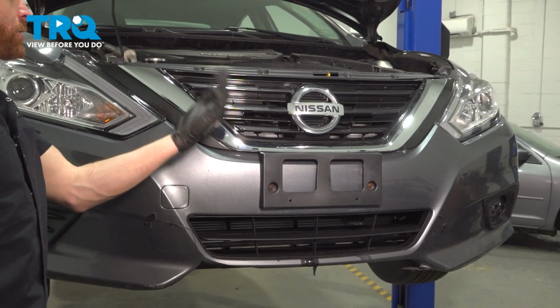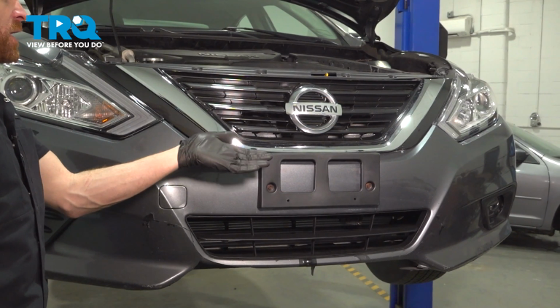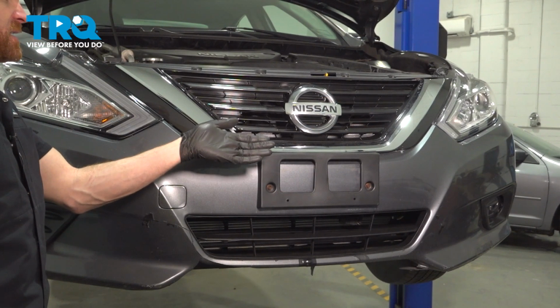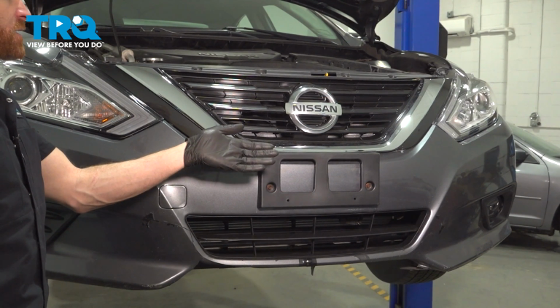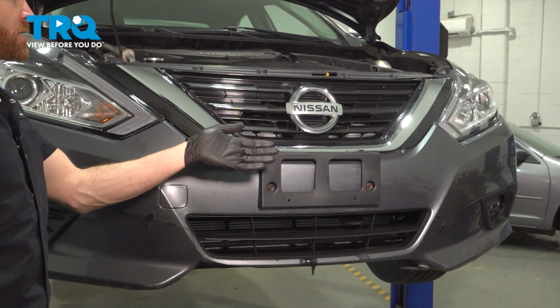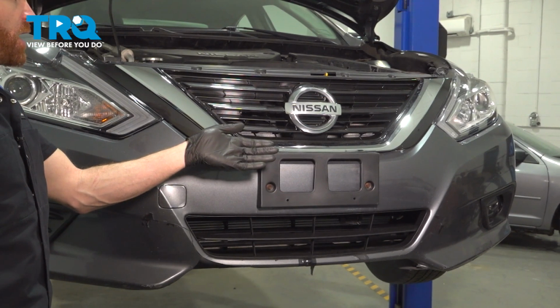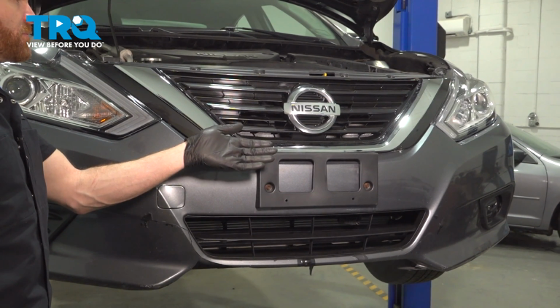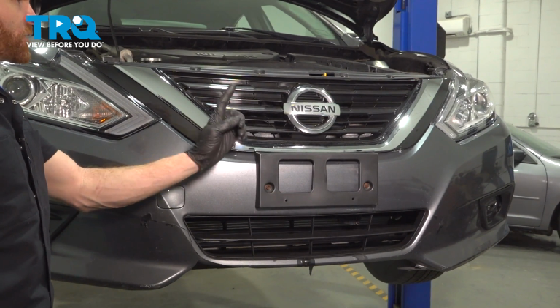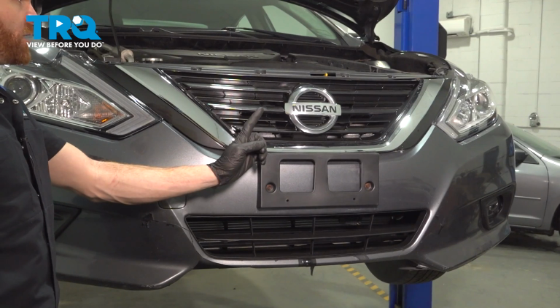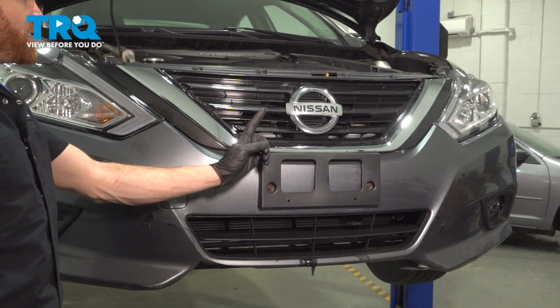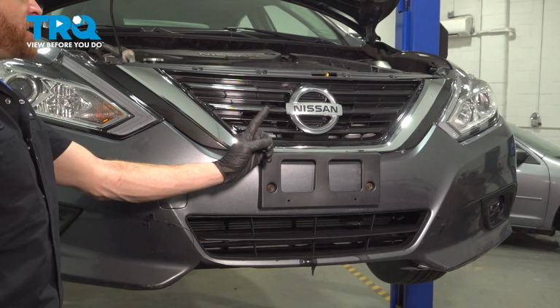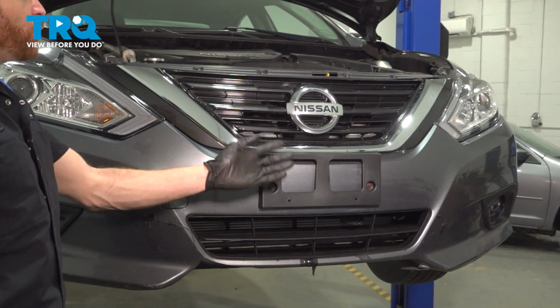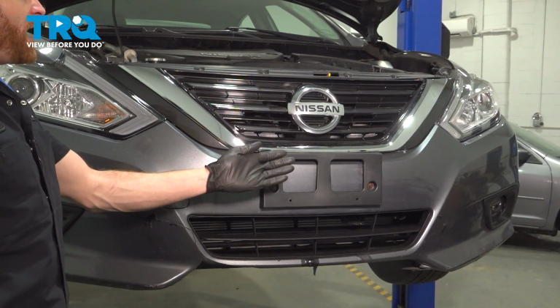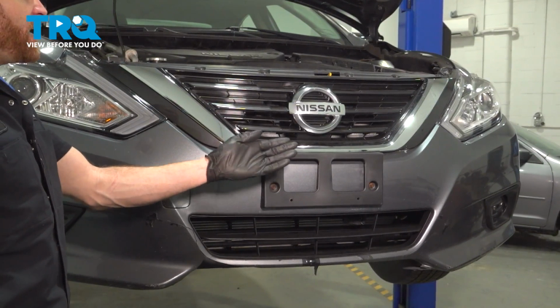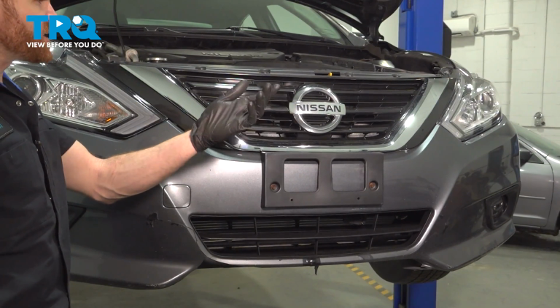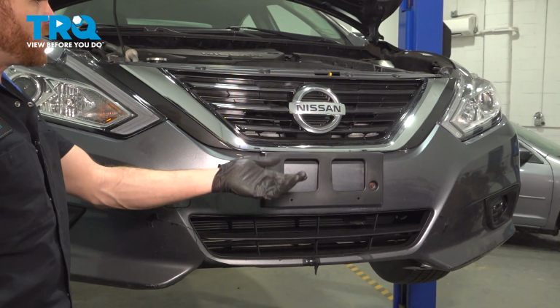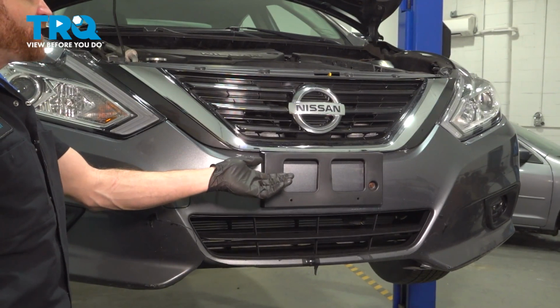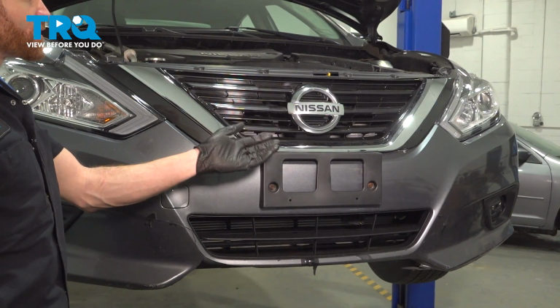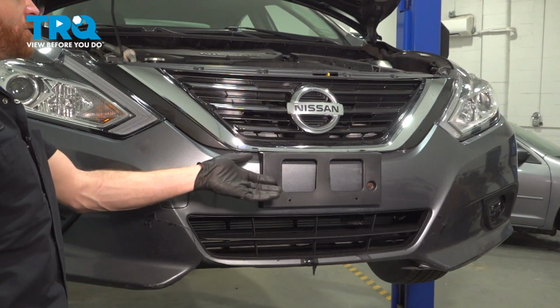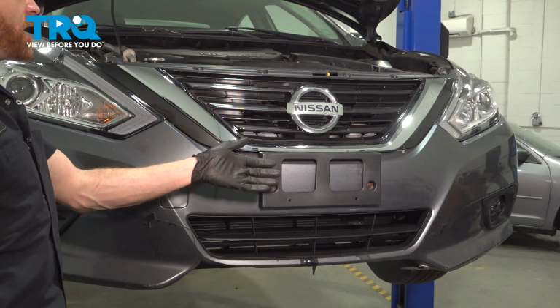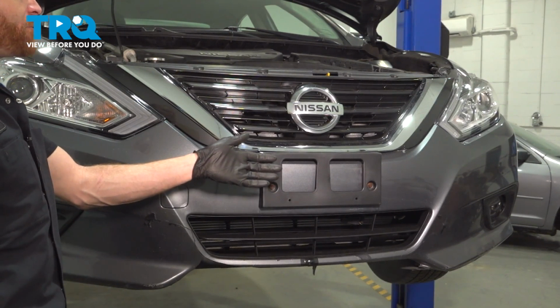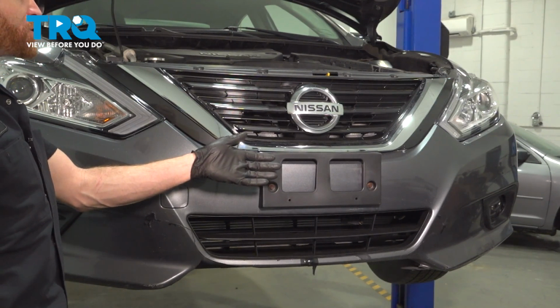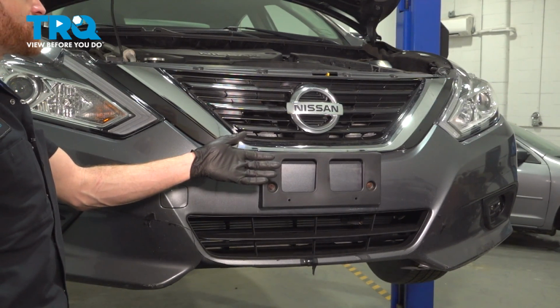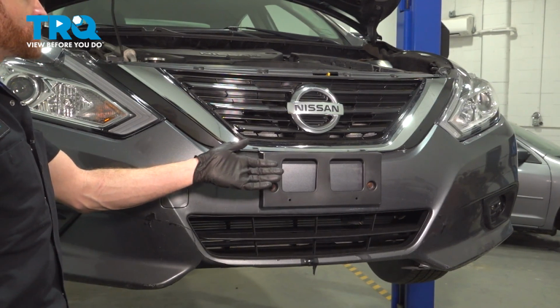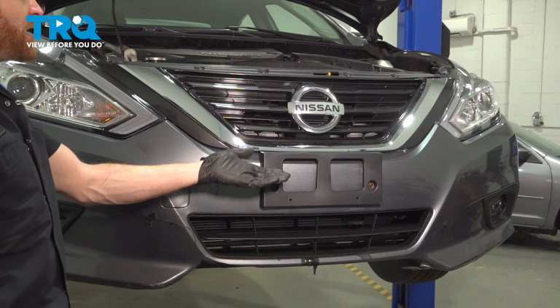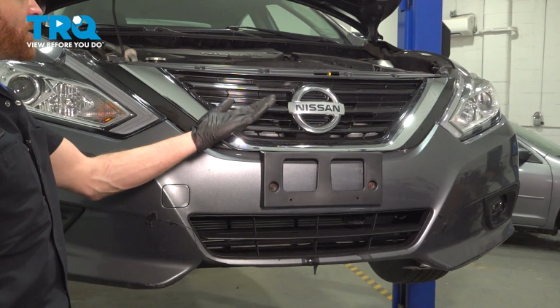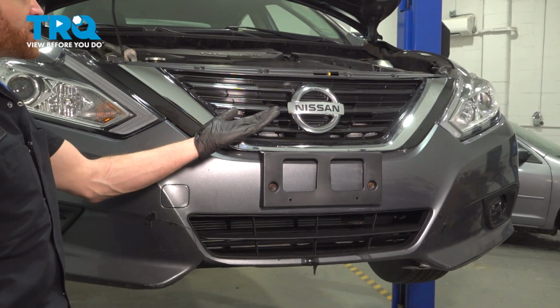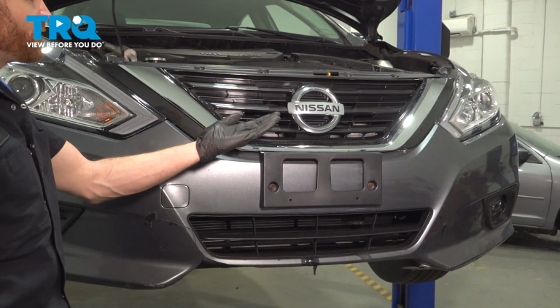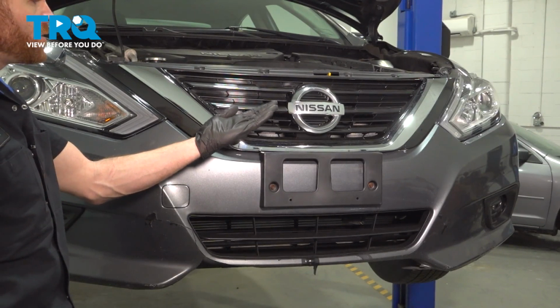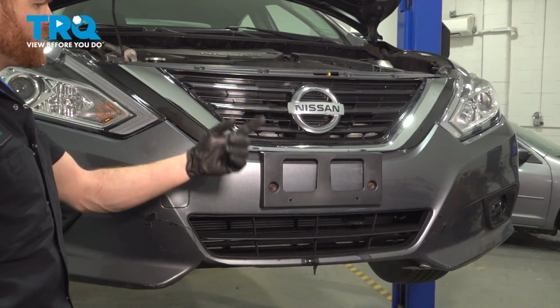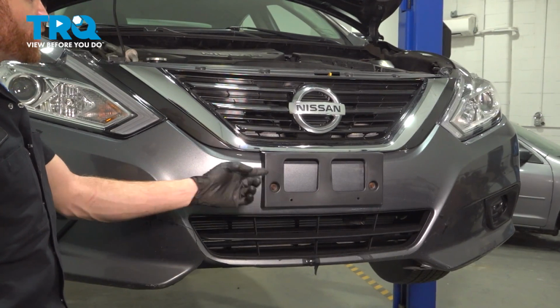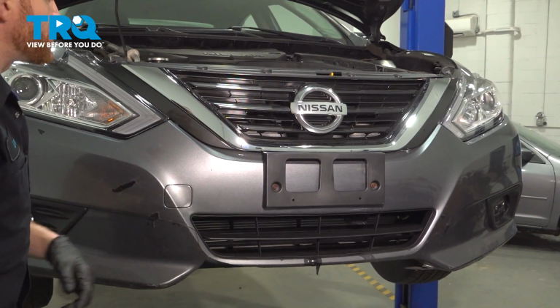Let's get started on our job. The first thing we need to mention is we will have to gain access under the vehicle to remove our crankshaft position sensor. So safely raise and support the vehicle and make your way under.